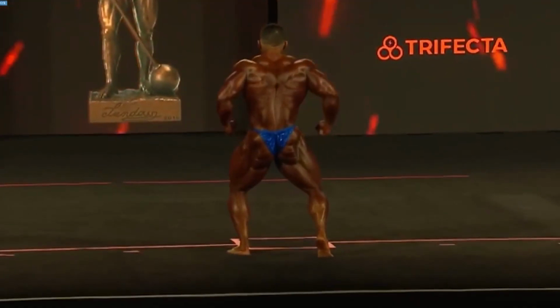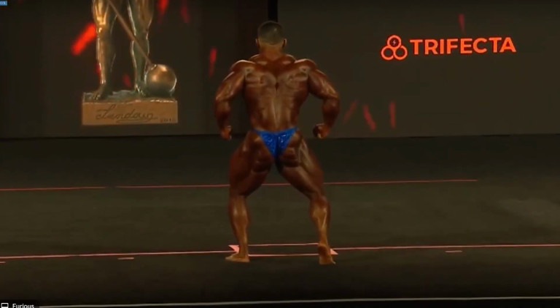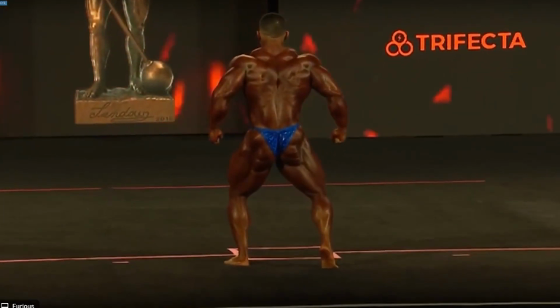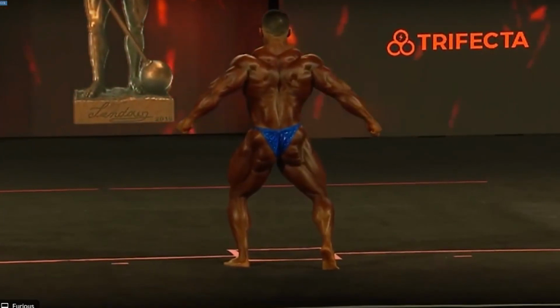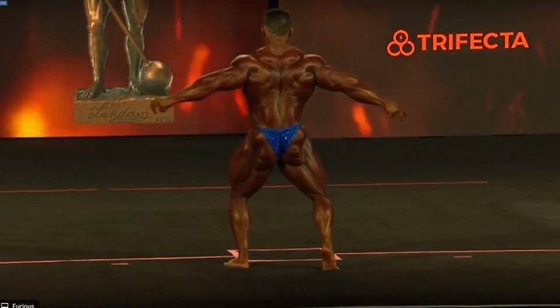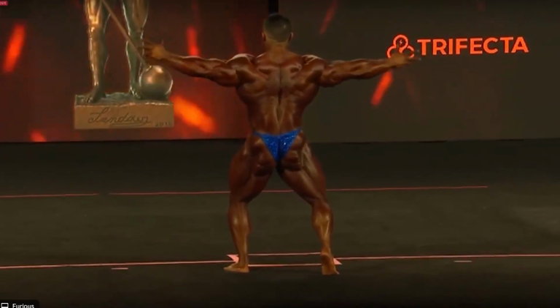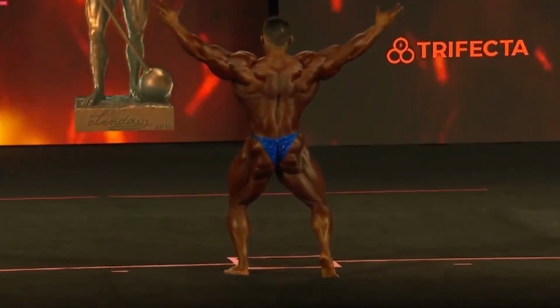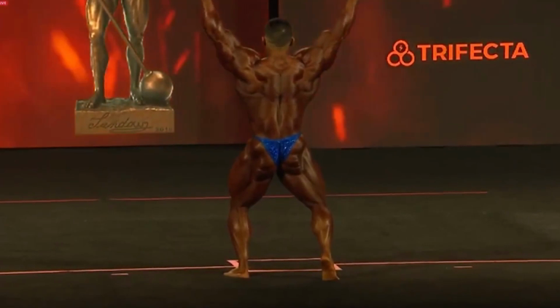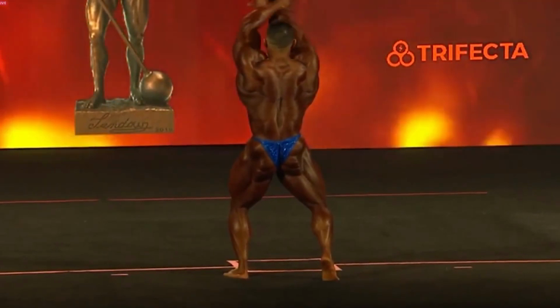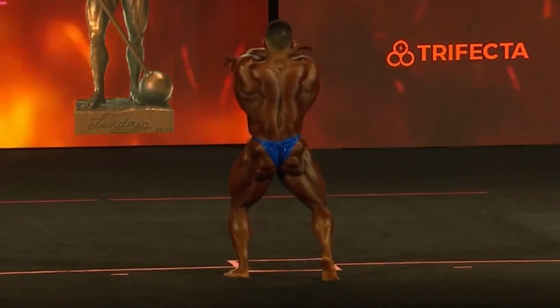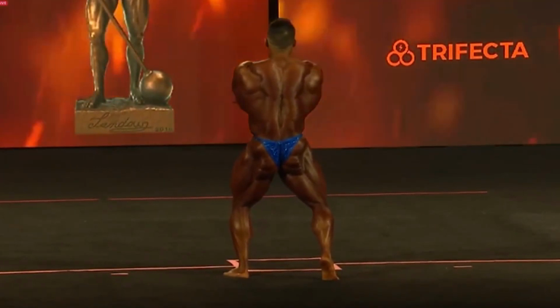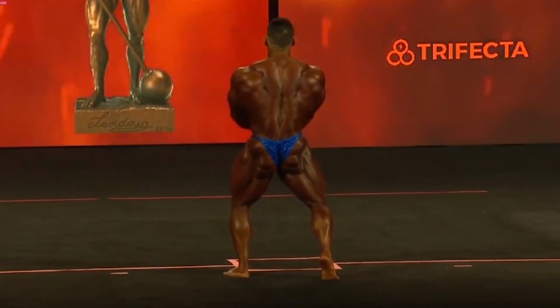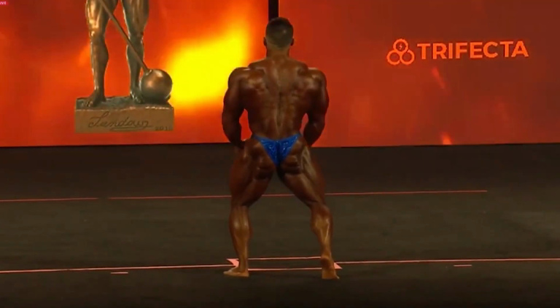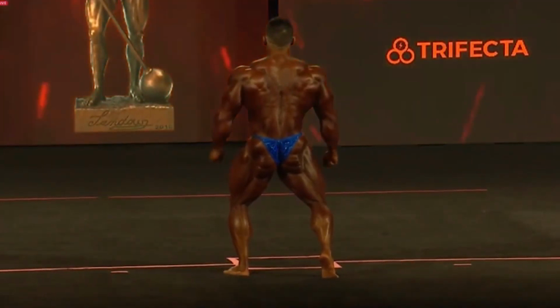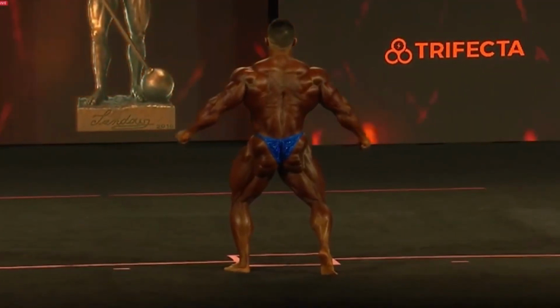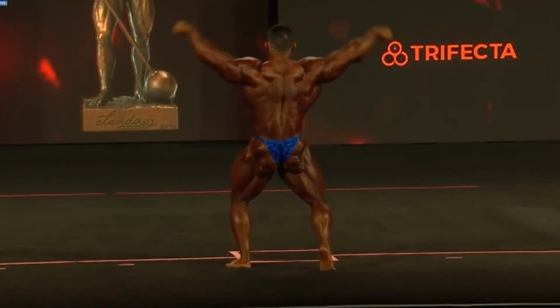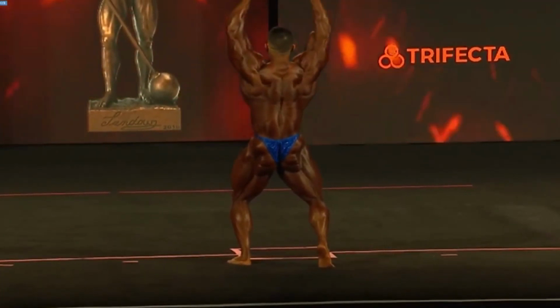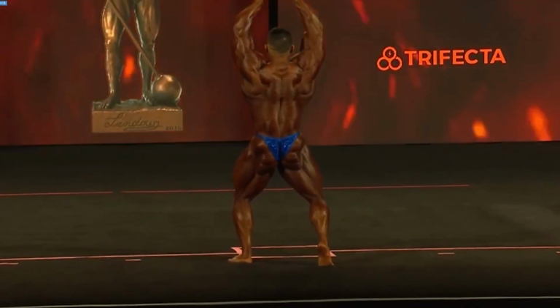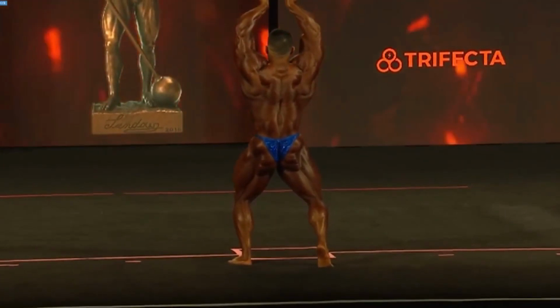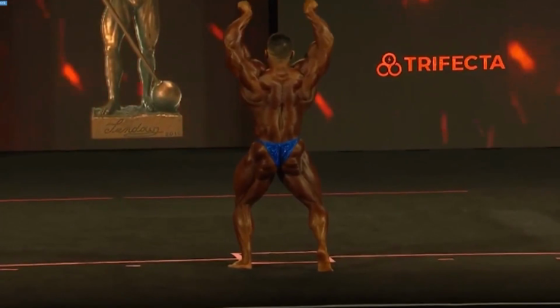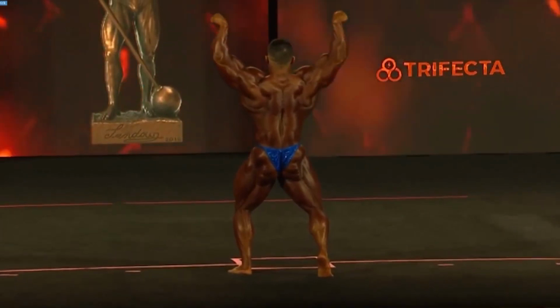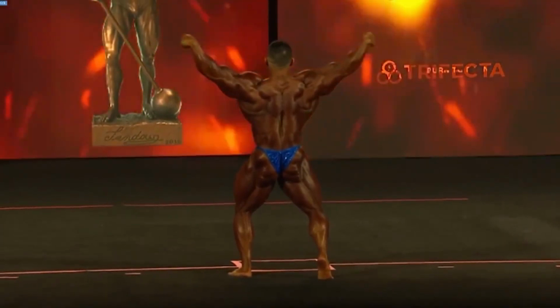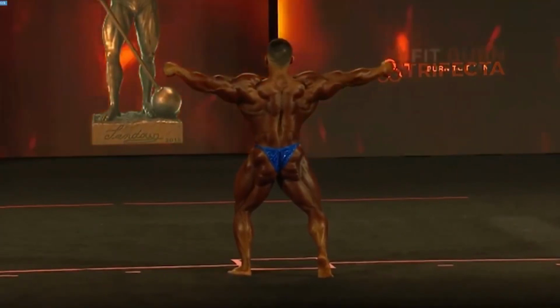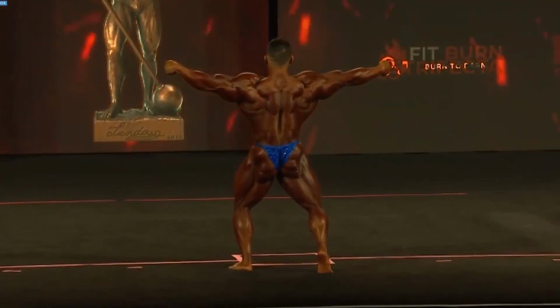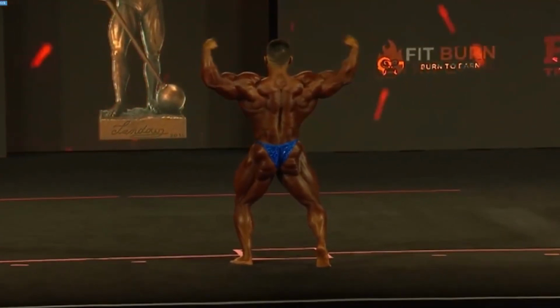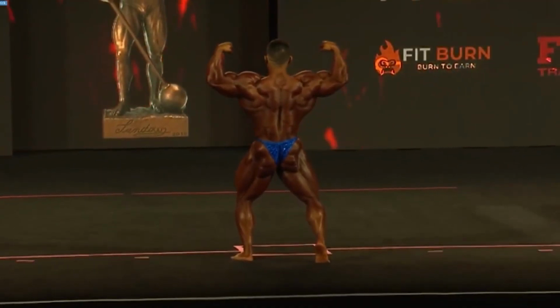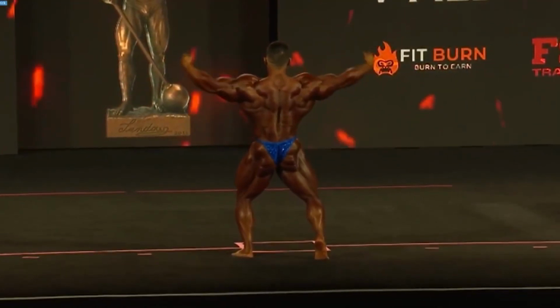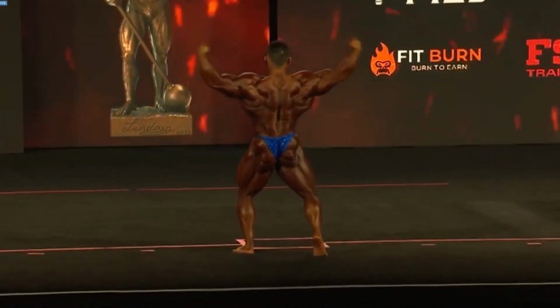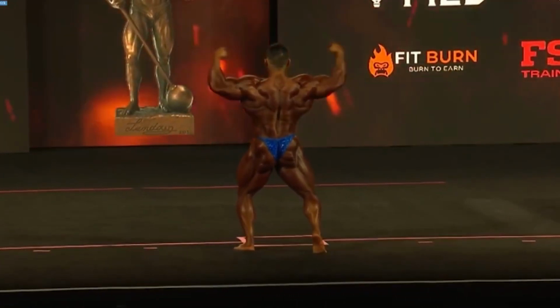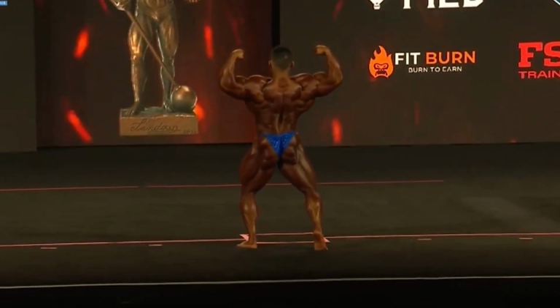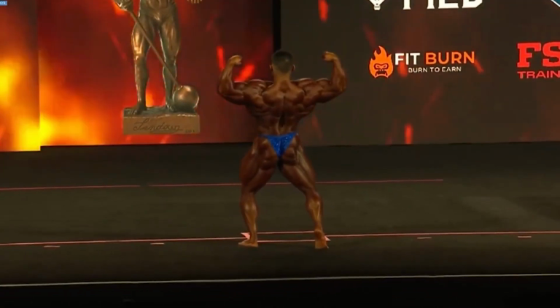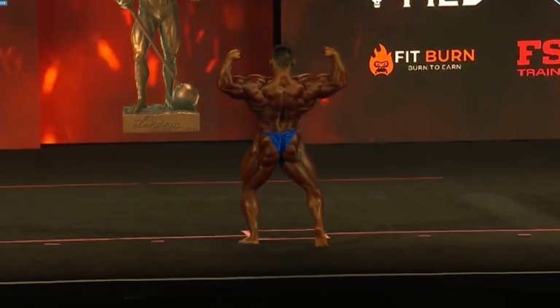They're loving it in the arena. I'm waiting for the back double bicep — I'm leaning into this monitor right now, like, show me the back double bicep there. There it is. Wow.